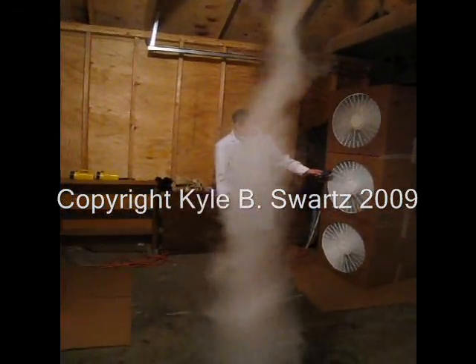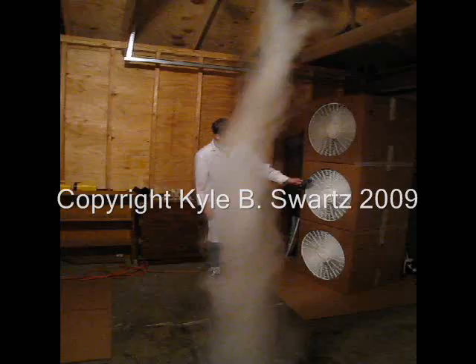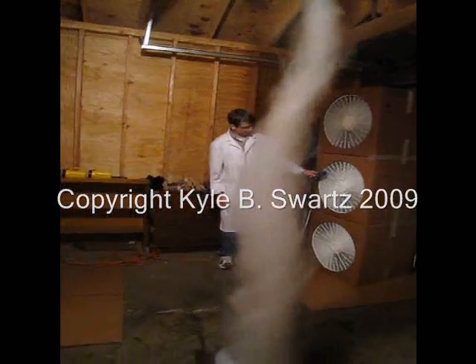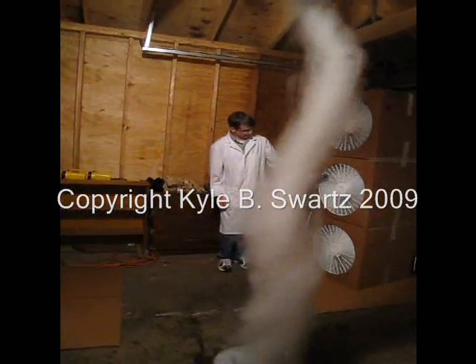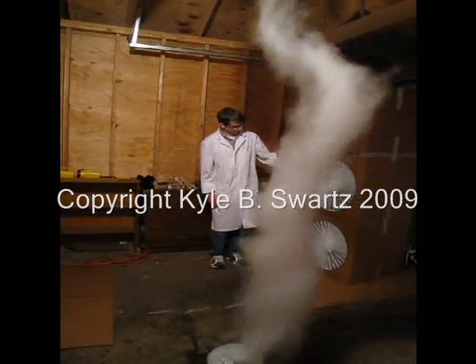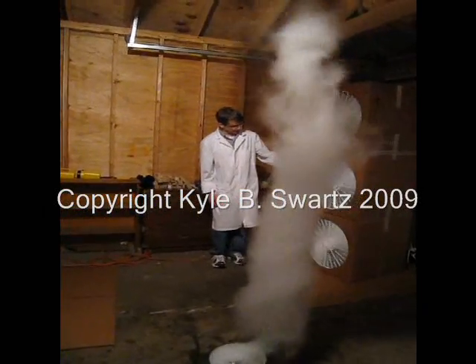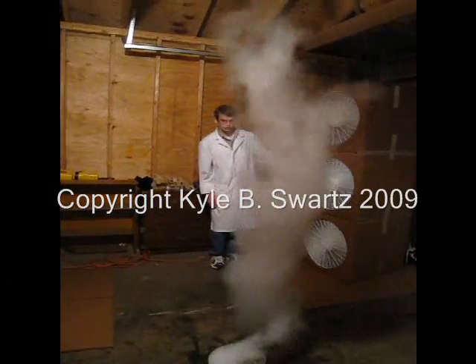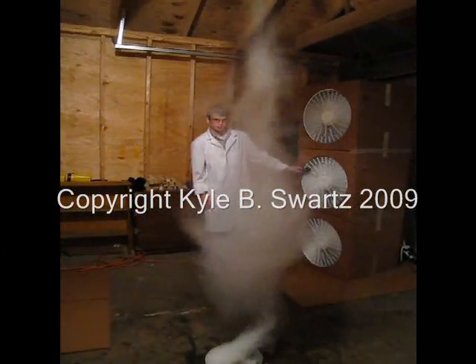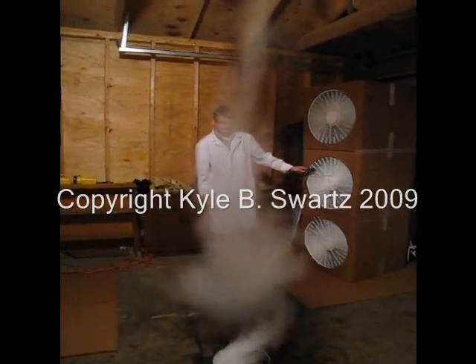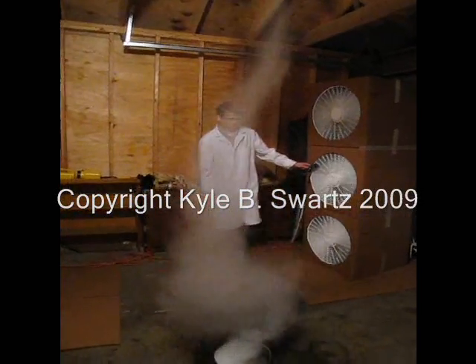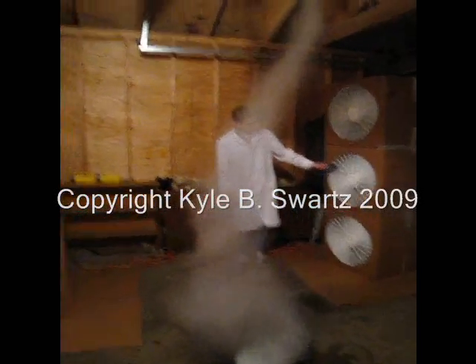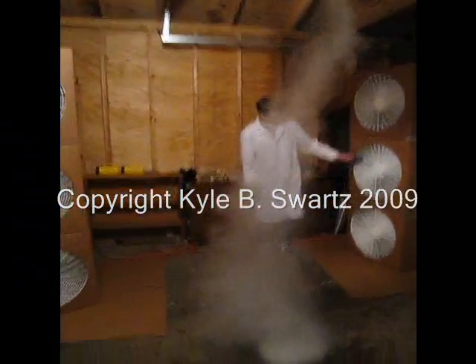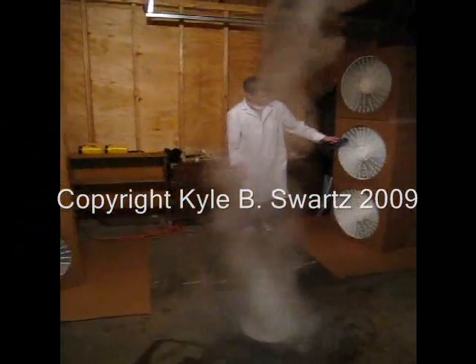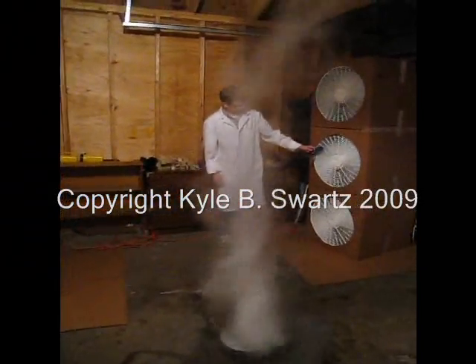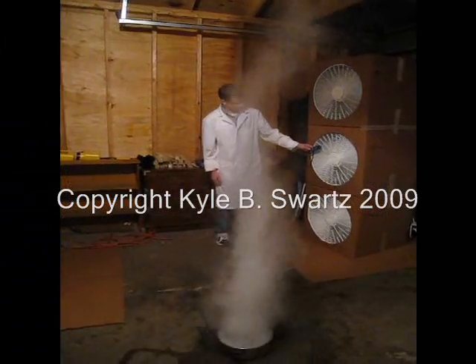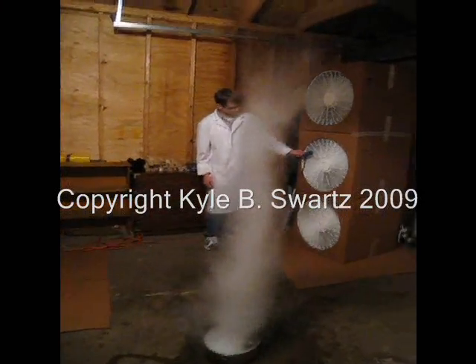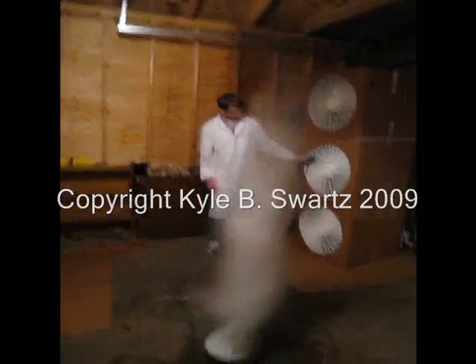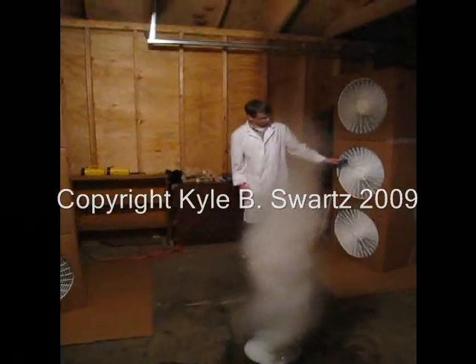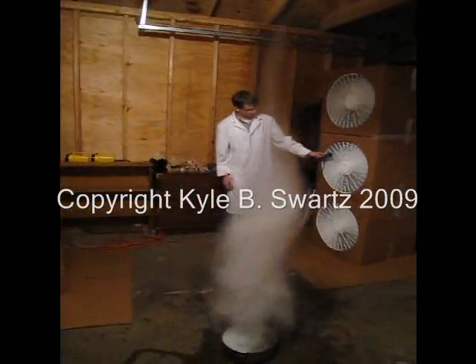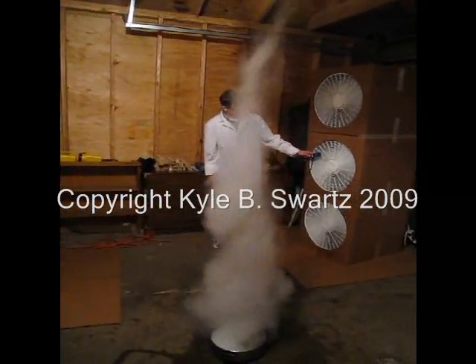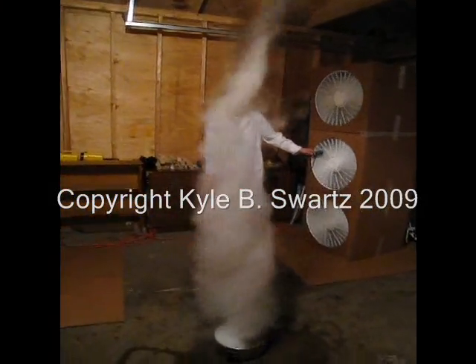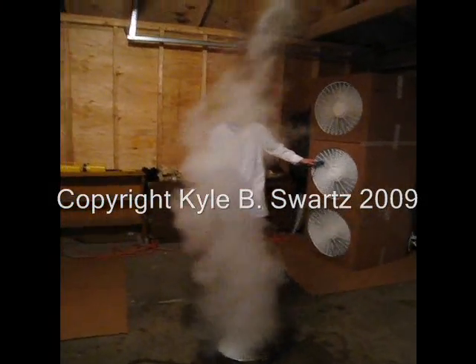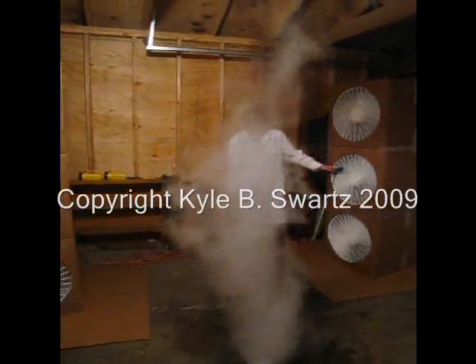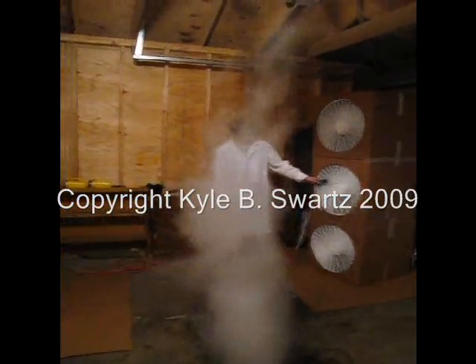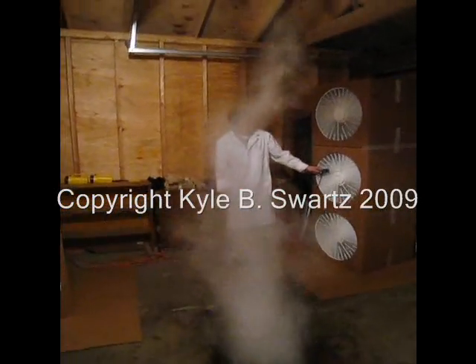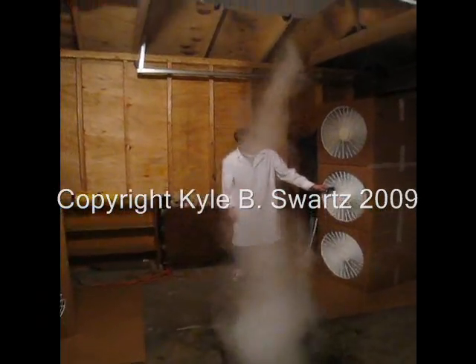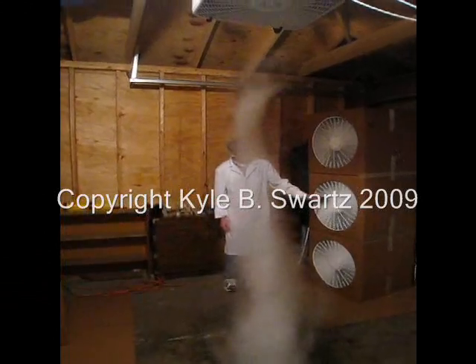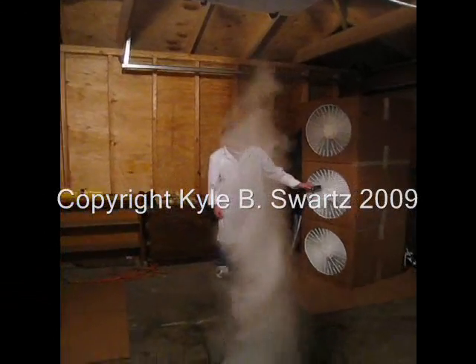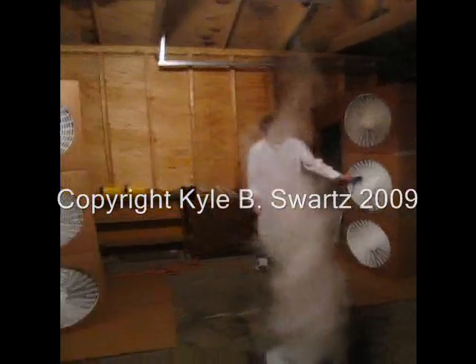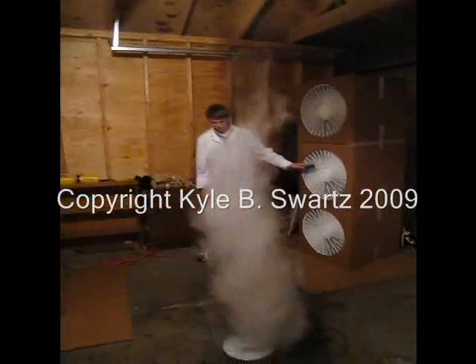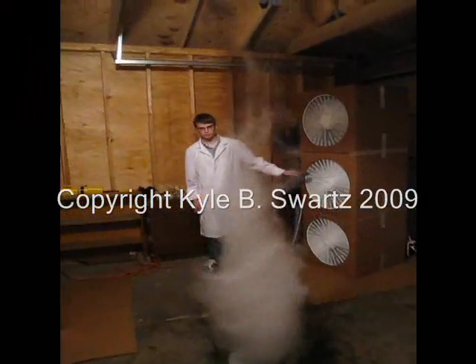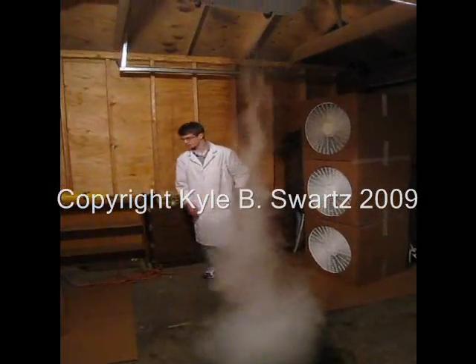The four fans are running on a low-speed setting at 5.8 to 6.4, and I'll just jump up to 9.6 watts per hour.